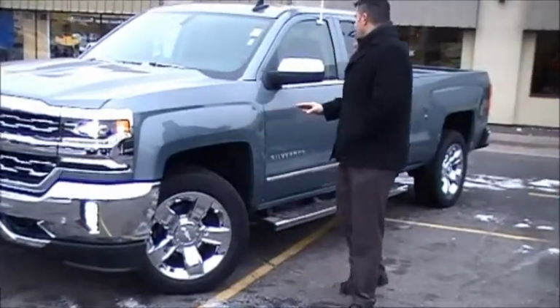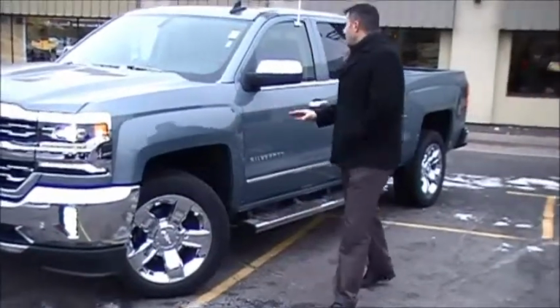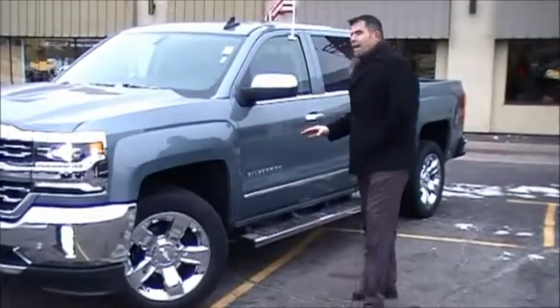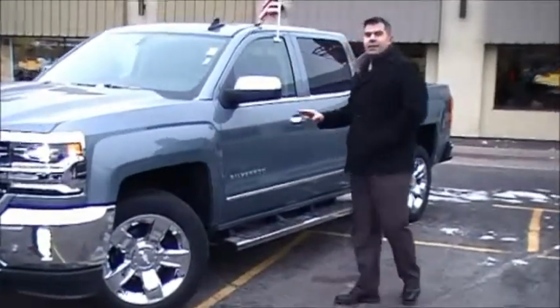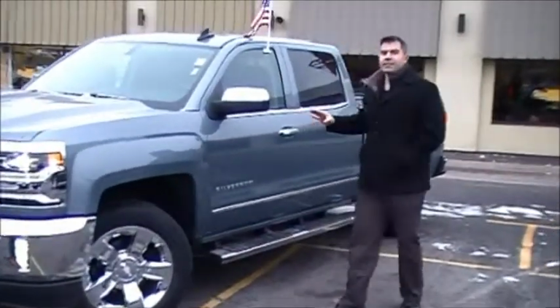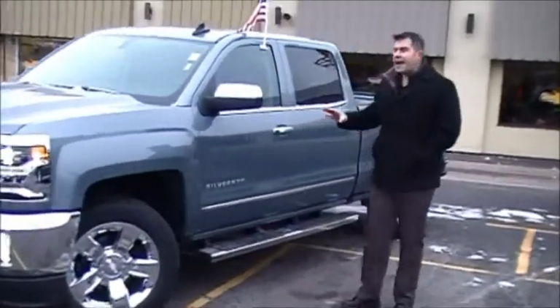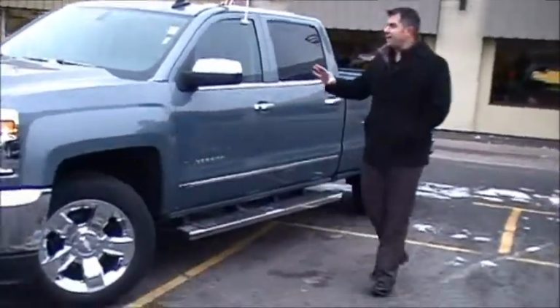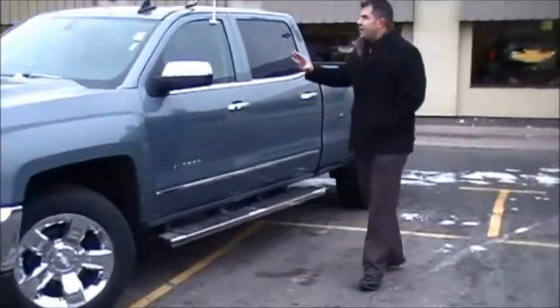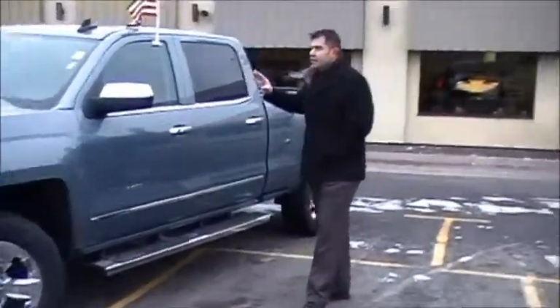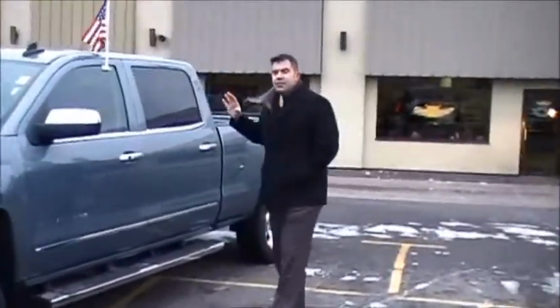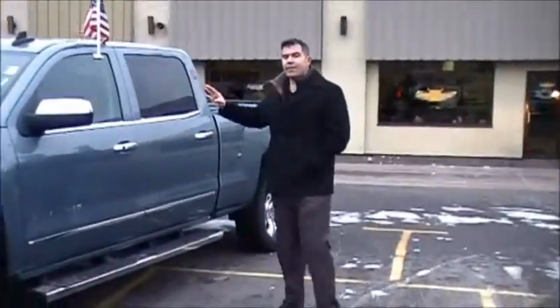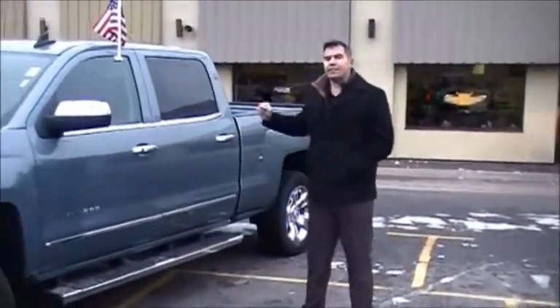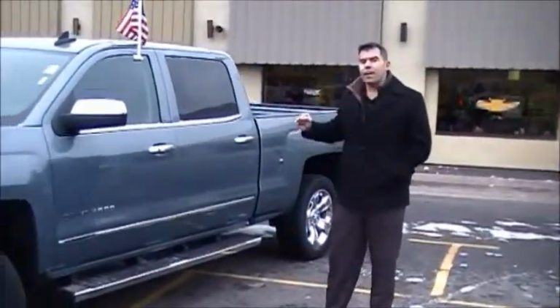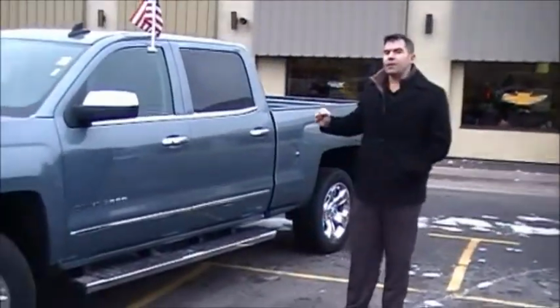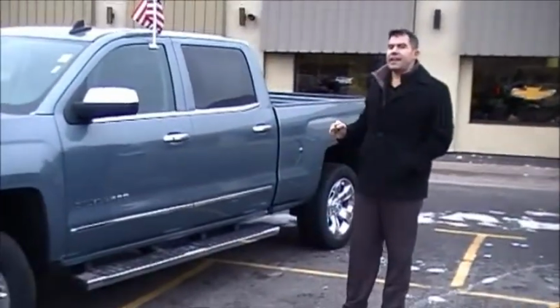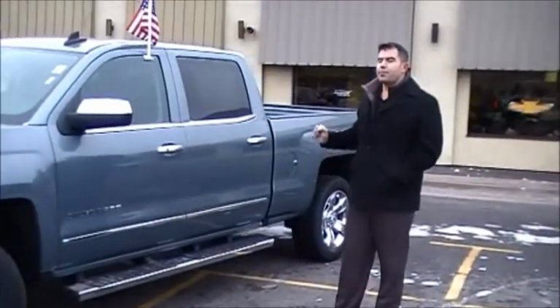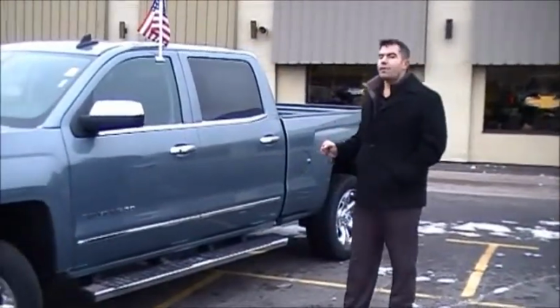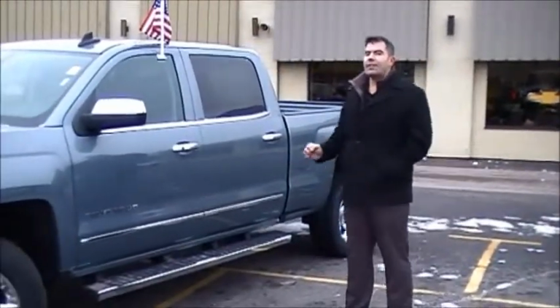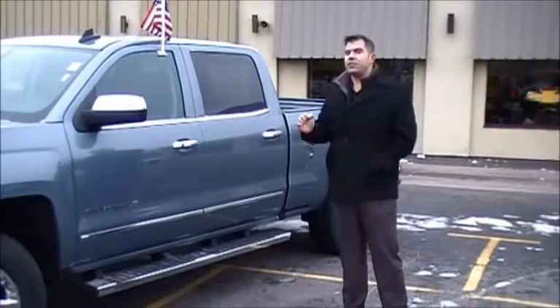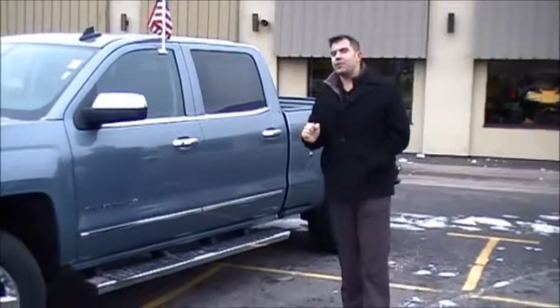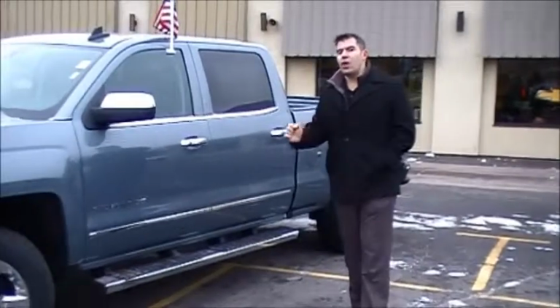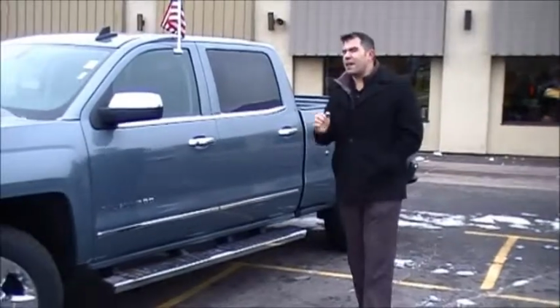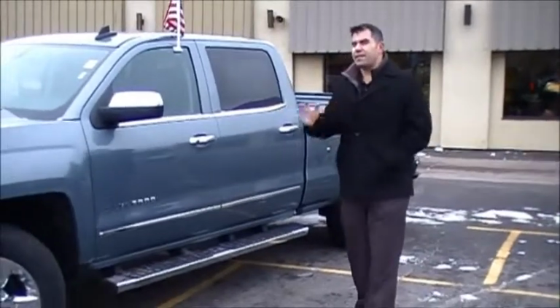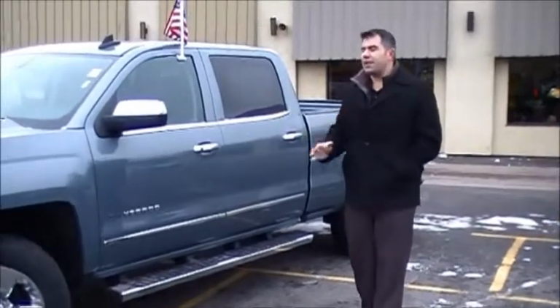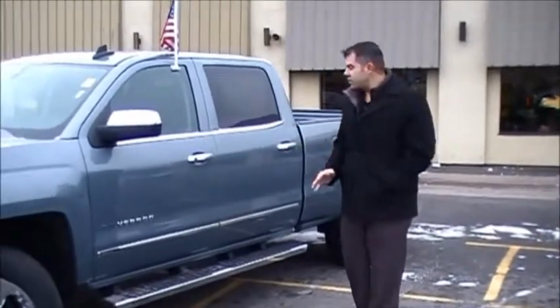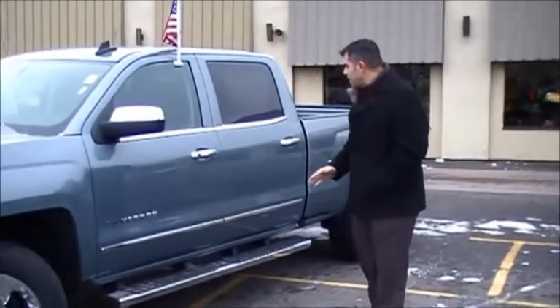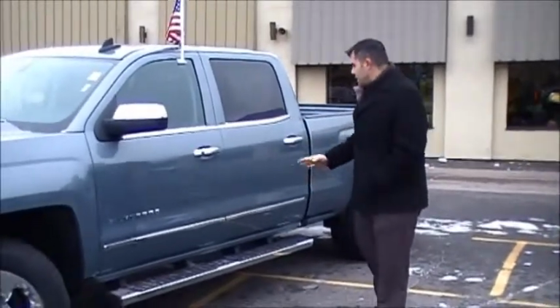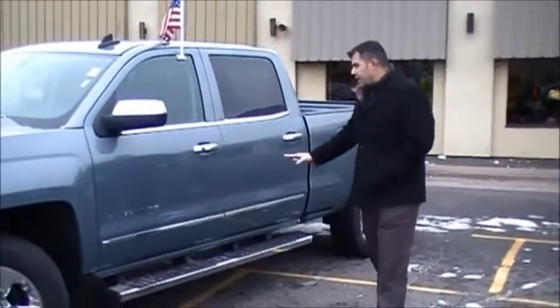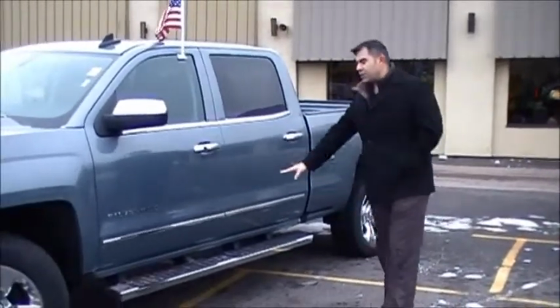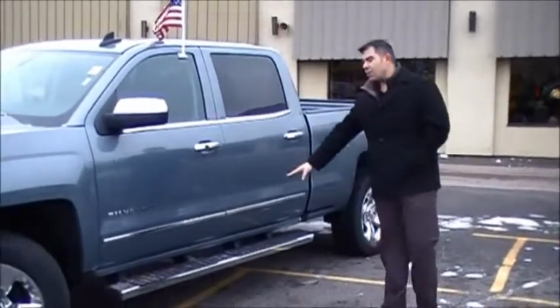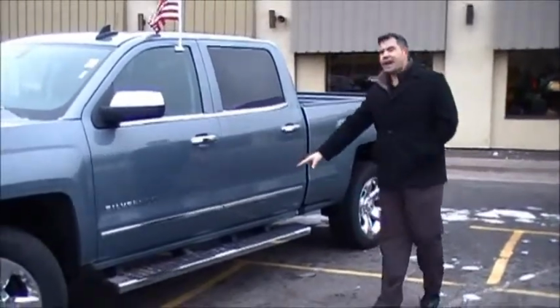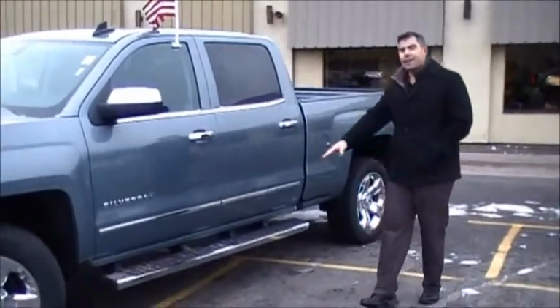Coming around here to the side, the Chevrolet Silverado retains the profile that you've come to know and love for years. You've got the chrome side steps.